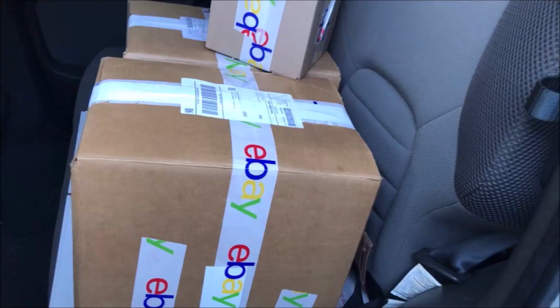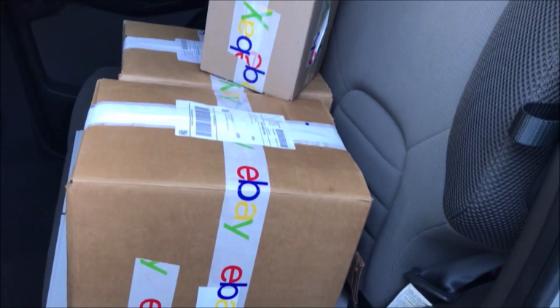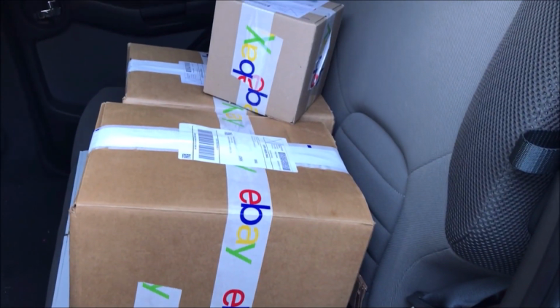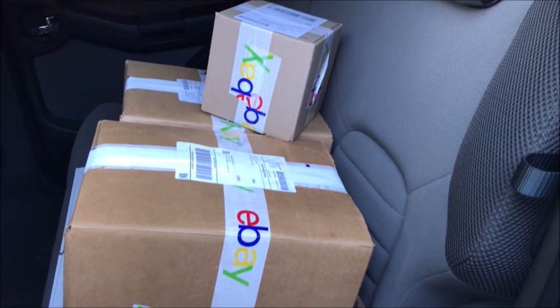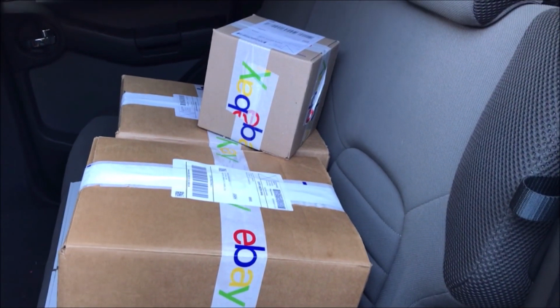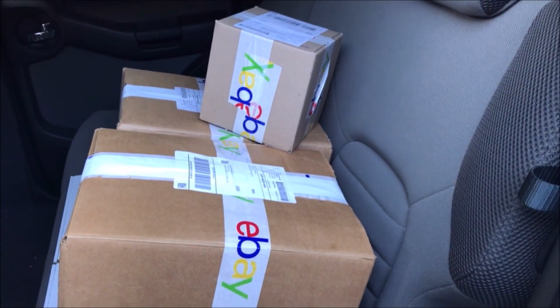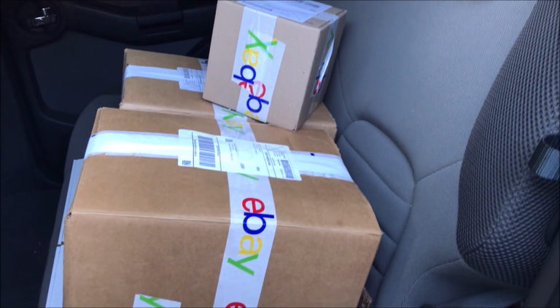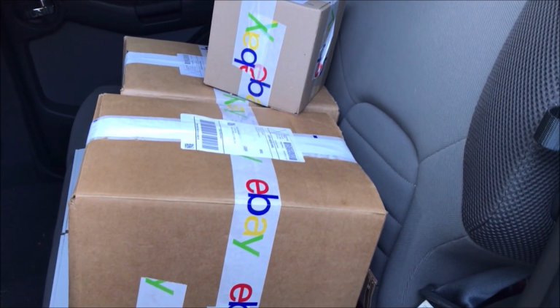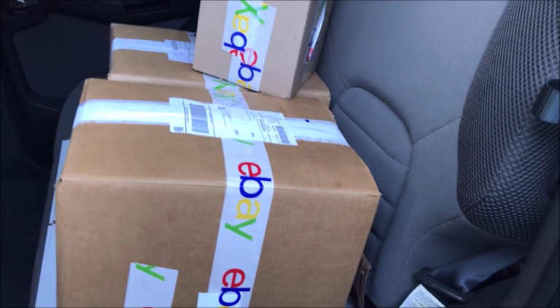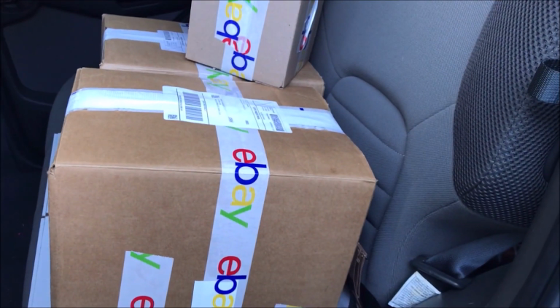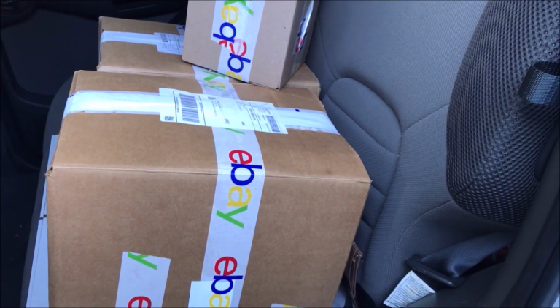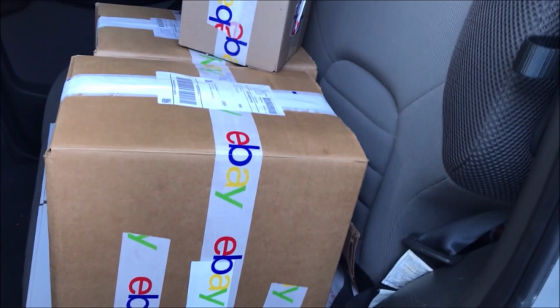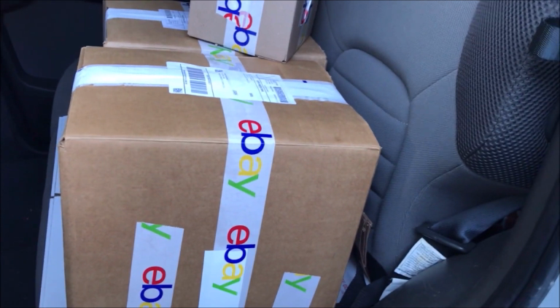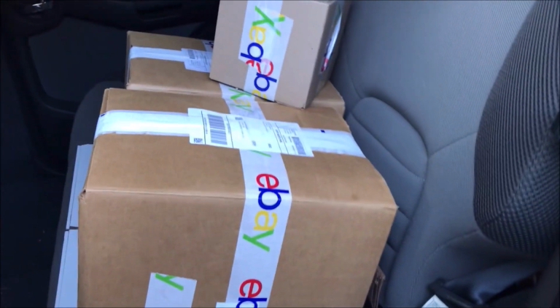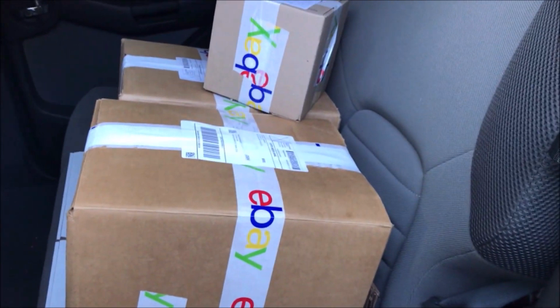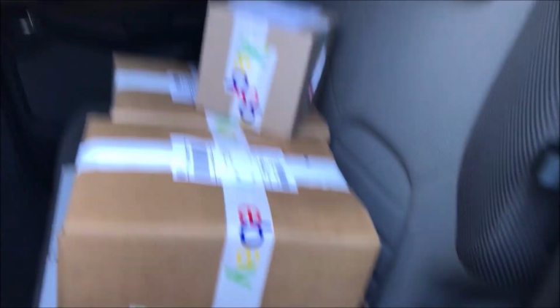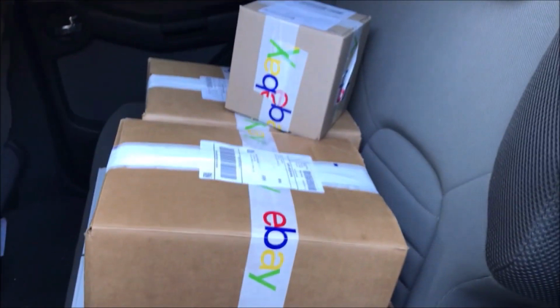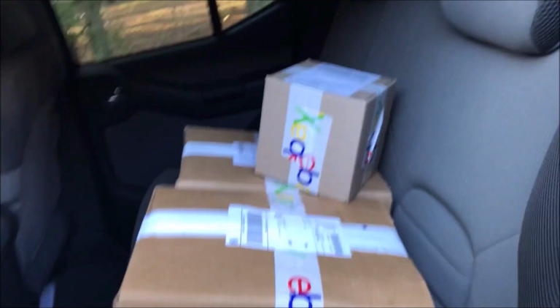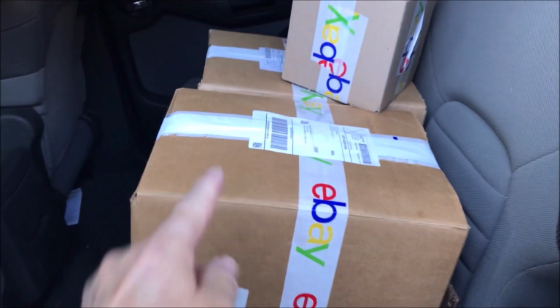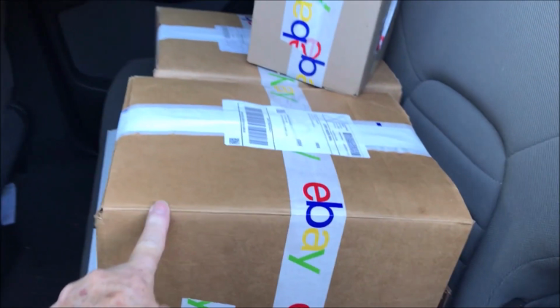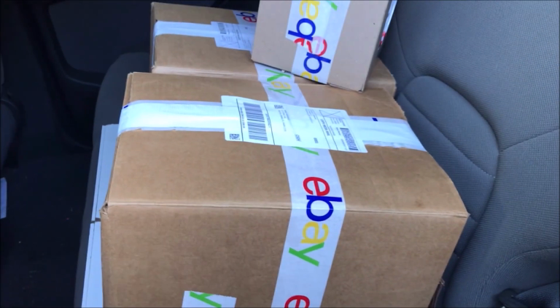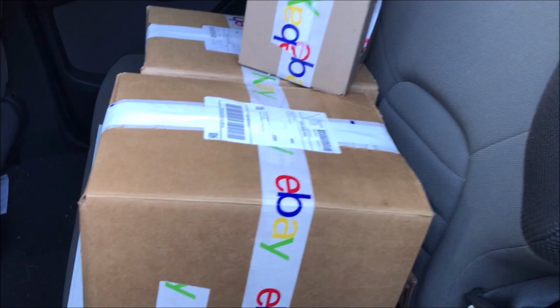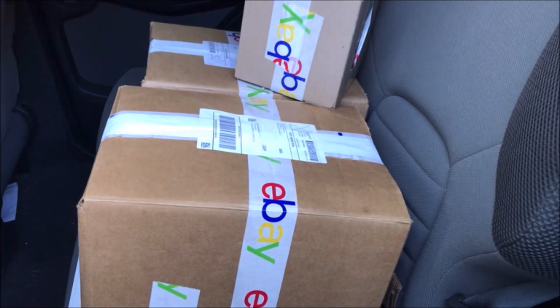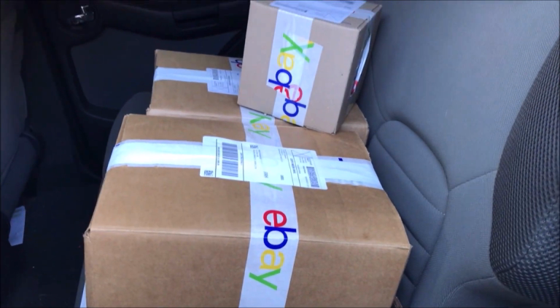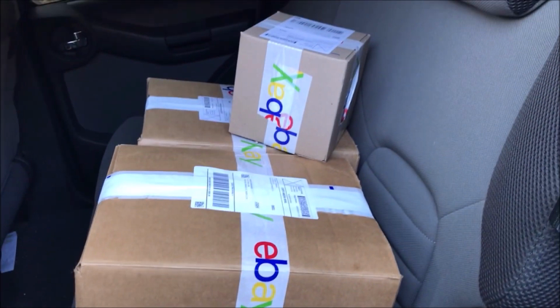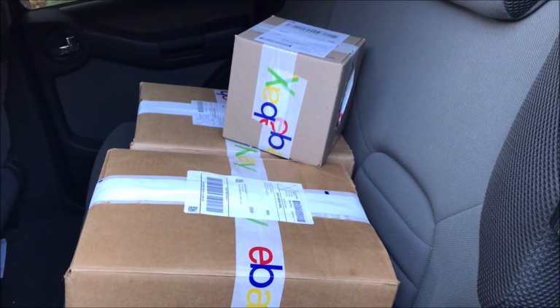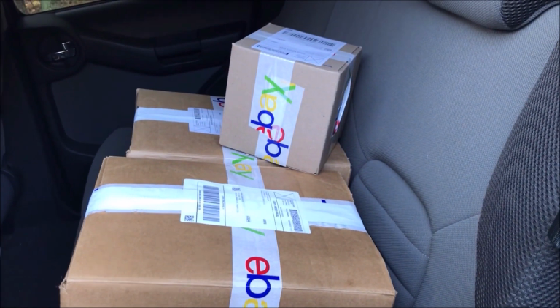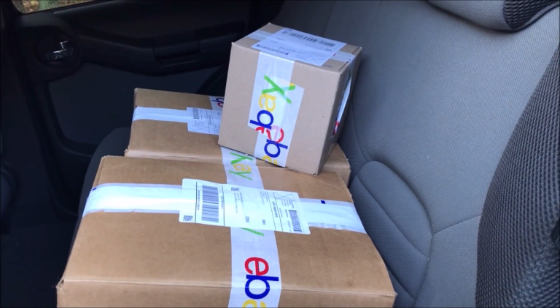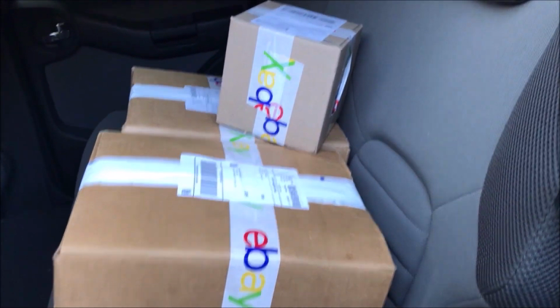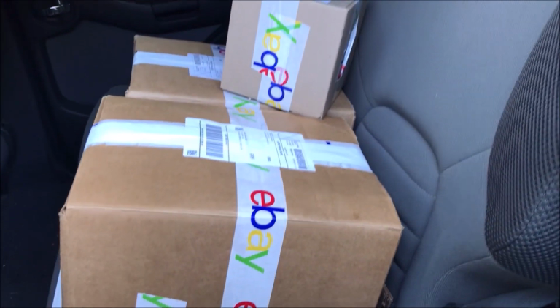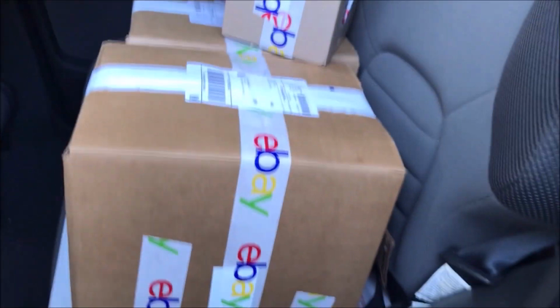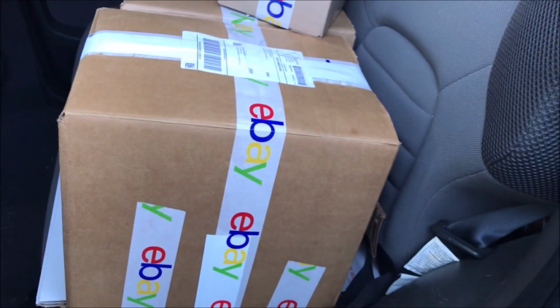All right, I got the car loaded down and I got to go to the post office. I have to take these inside — you can't drop them in the drop box, they're too big to go in there. But let me run and take them, and I'll get back and tell you all about it.